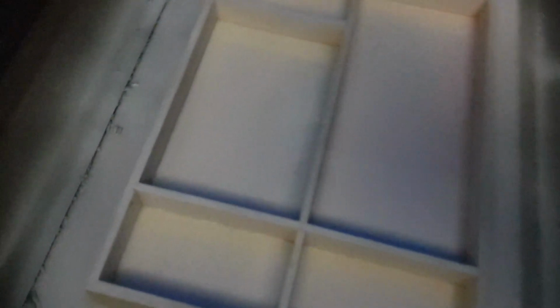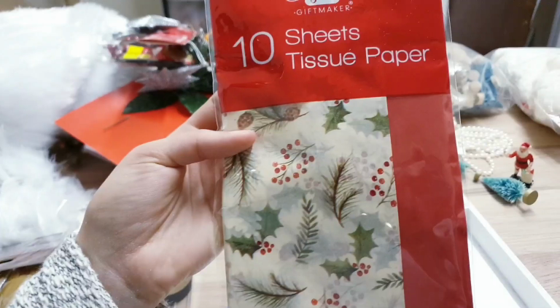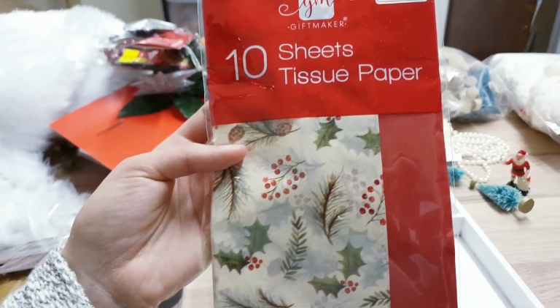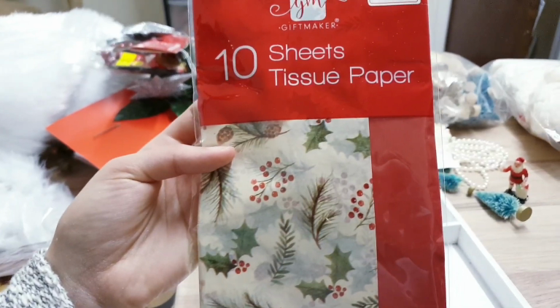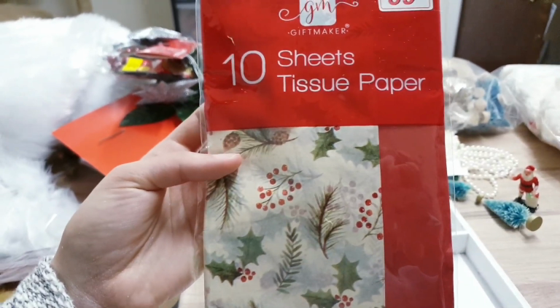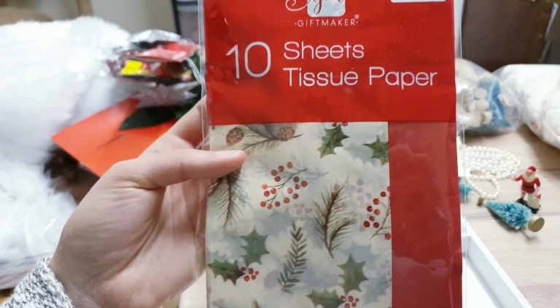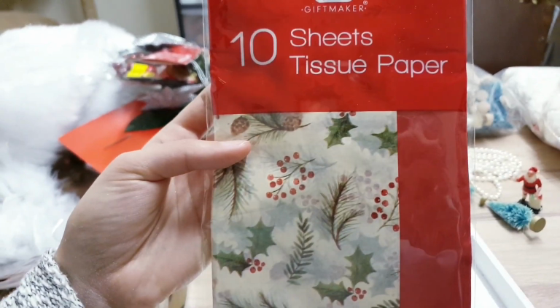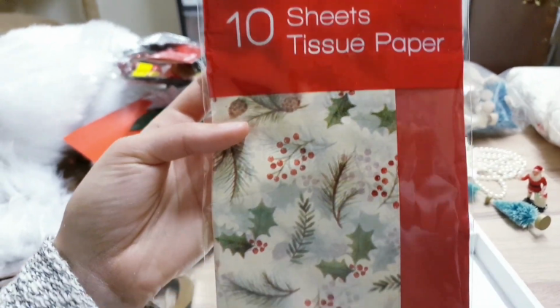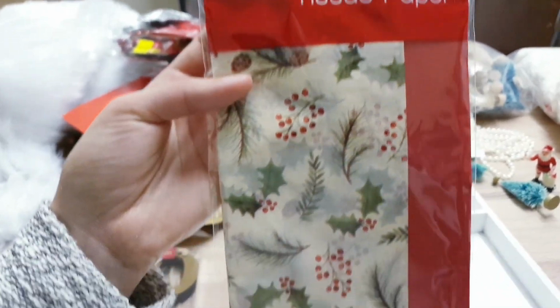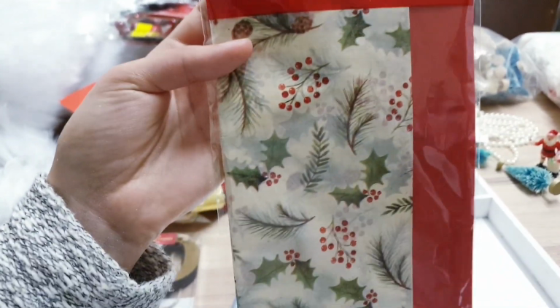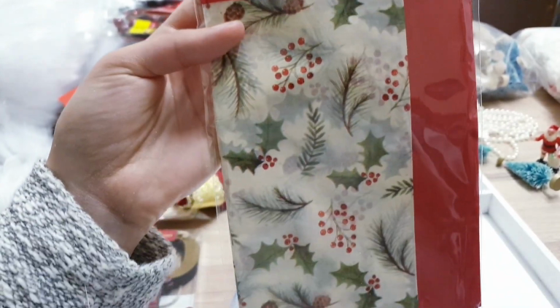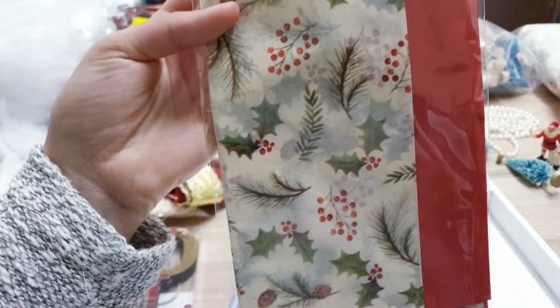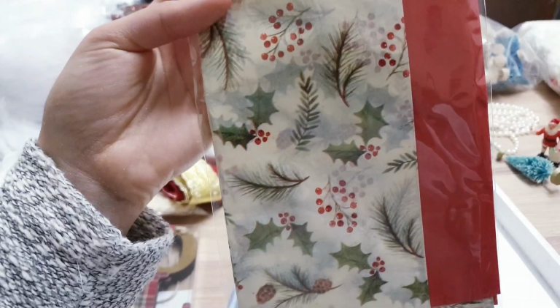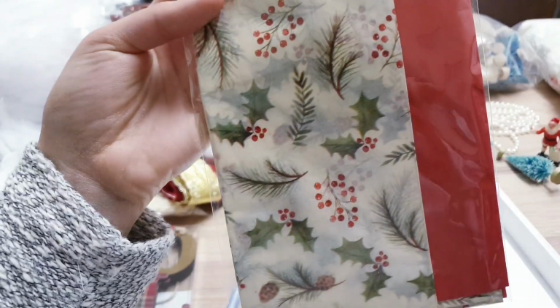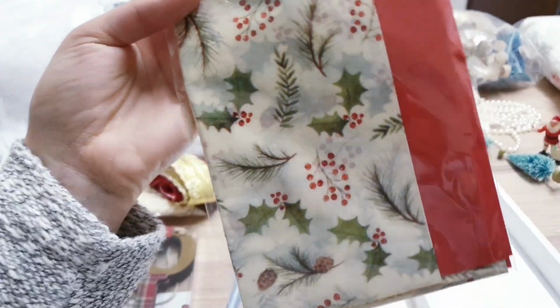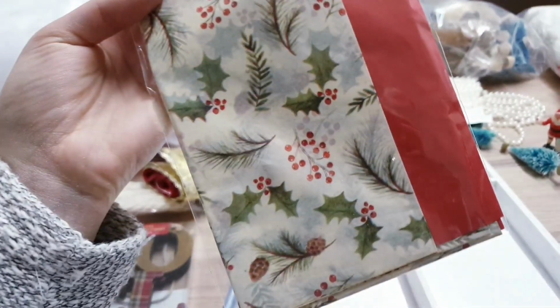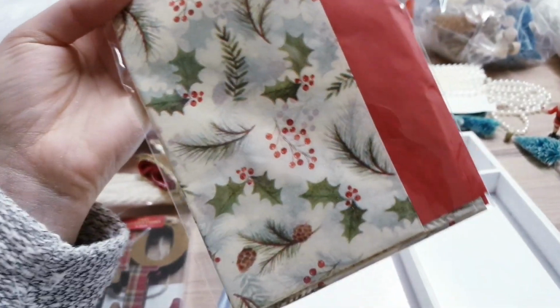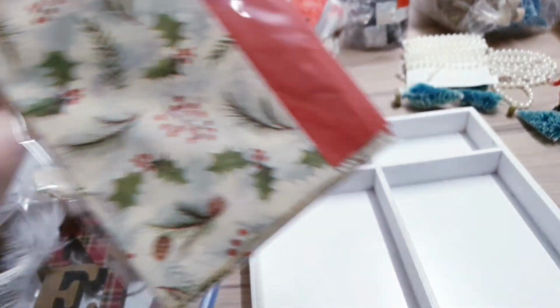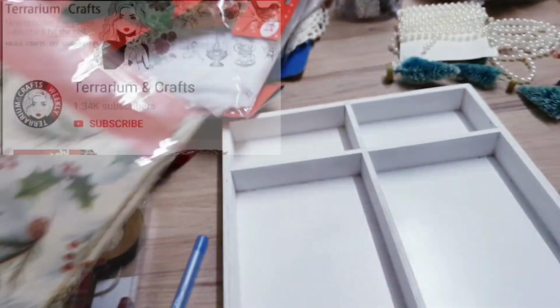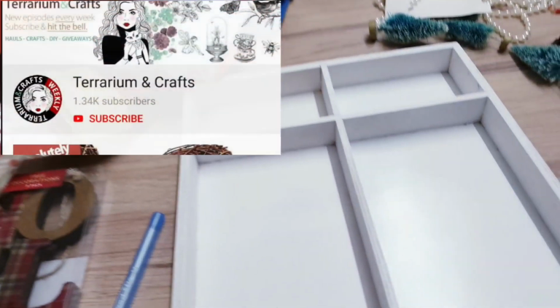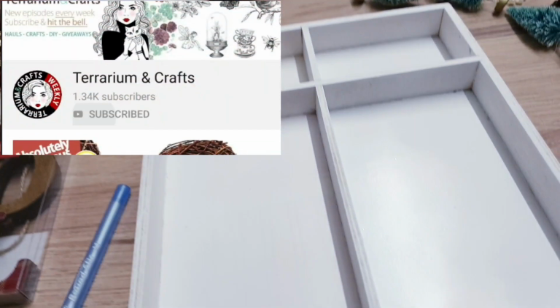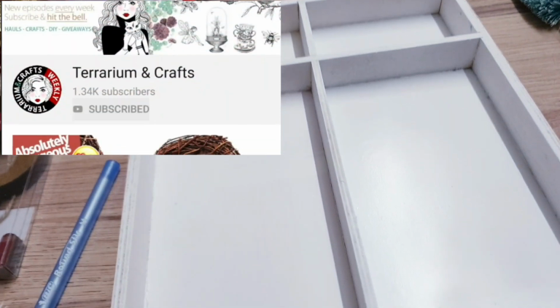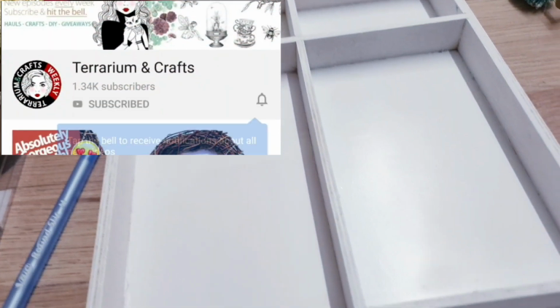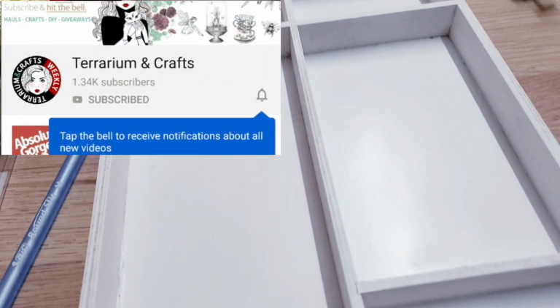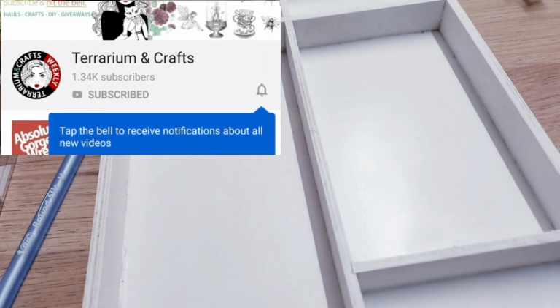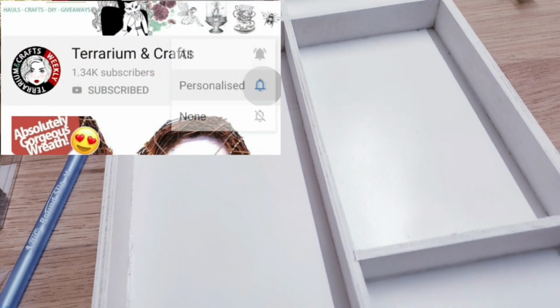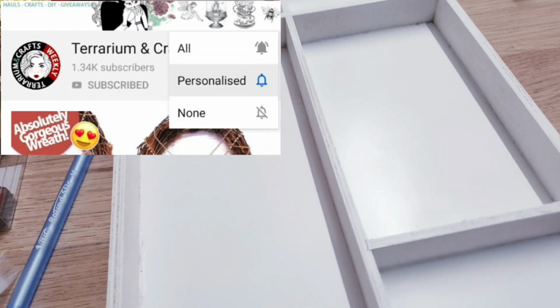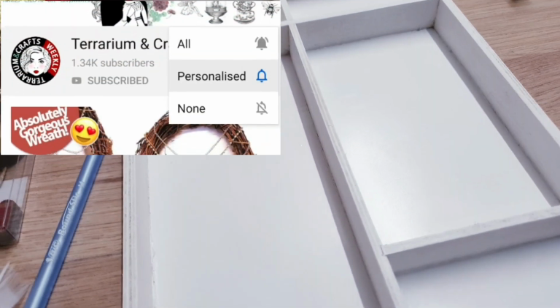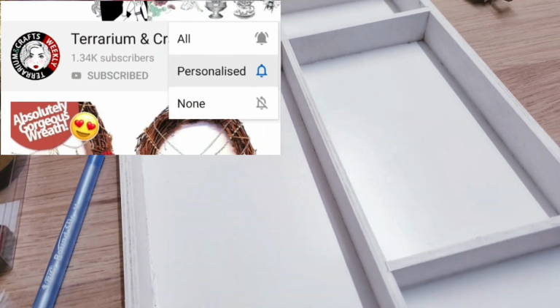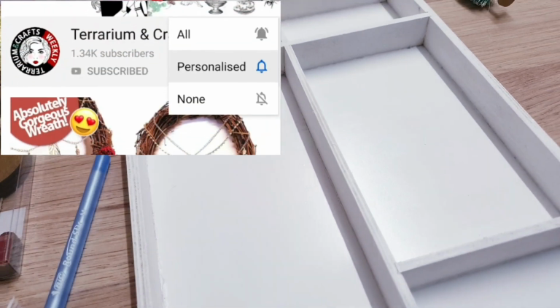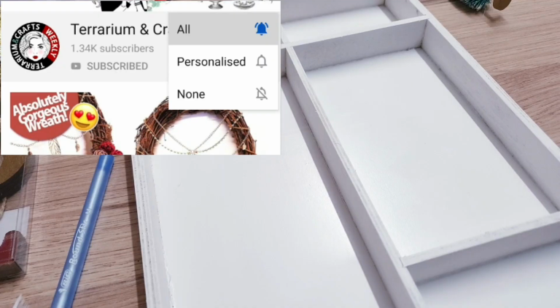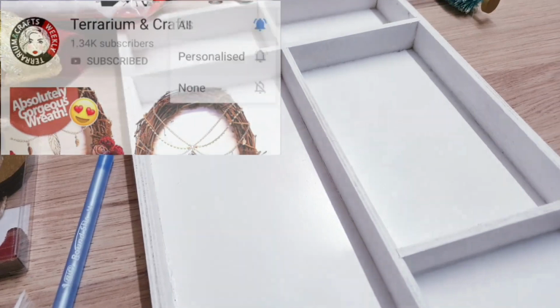I've decided on this tissue paper — it looks quite vintage and I'm liking this. So I'm going to just stick this on here with some Mod Podge.